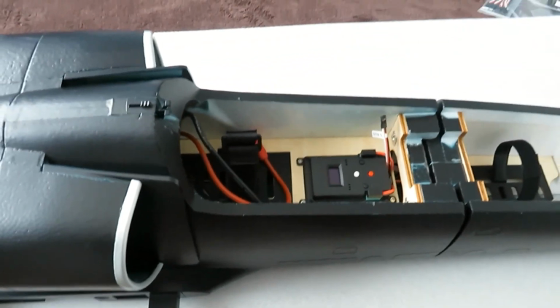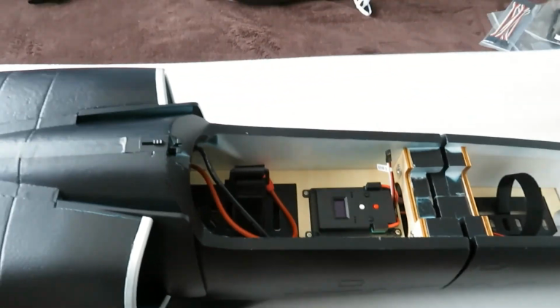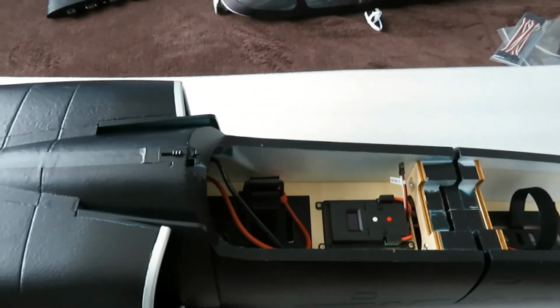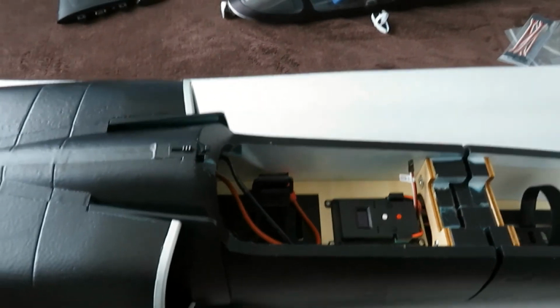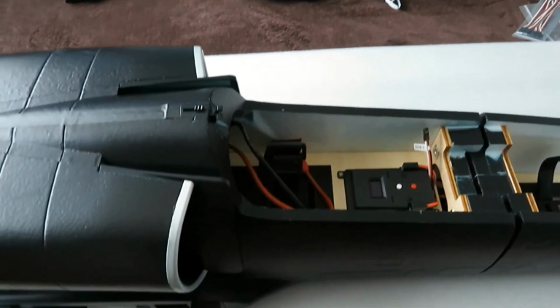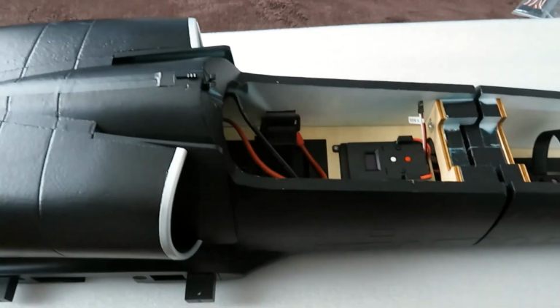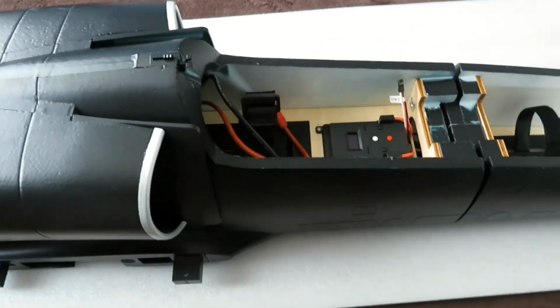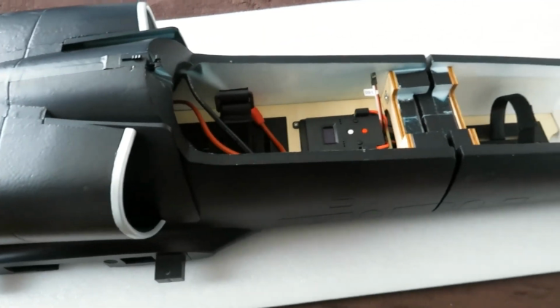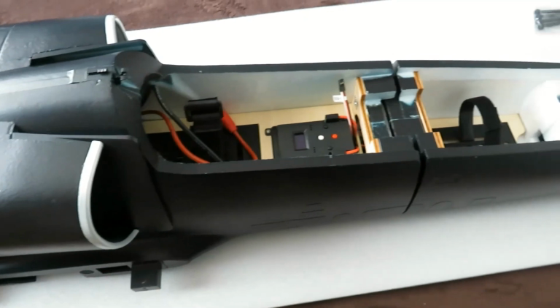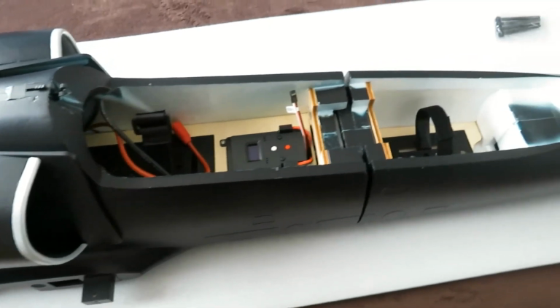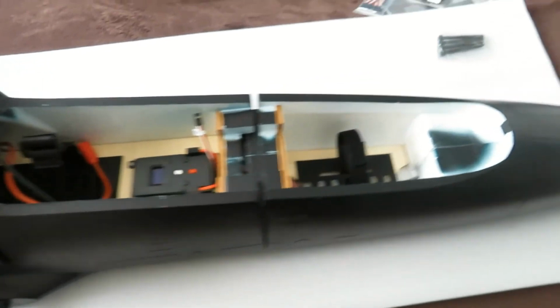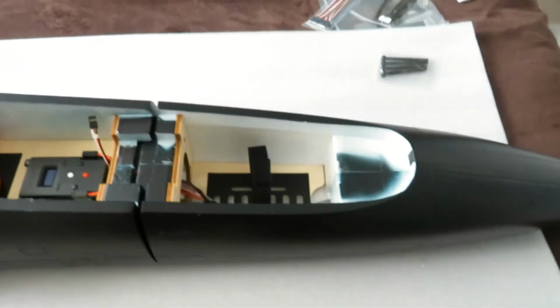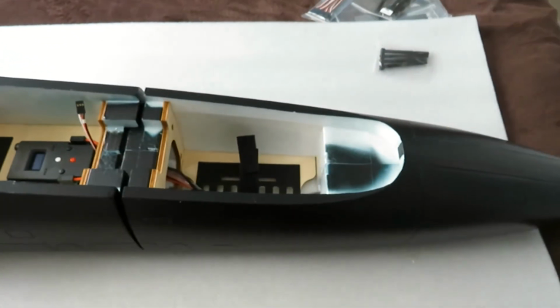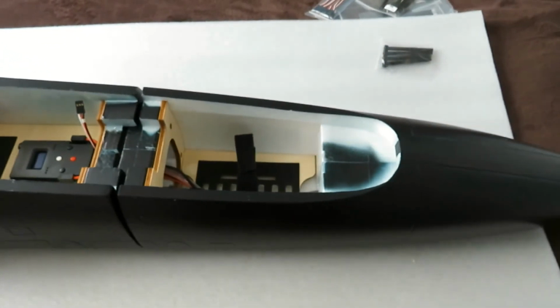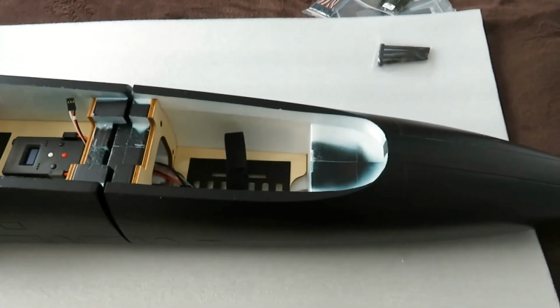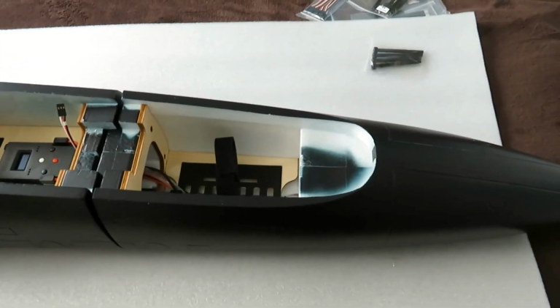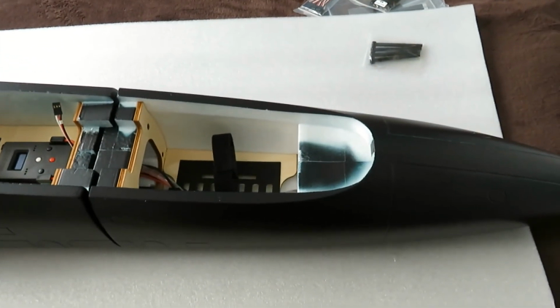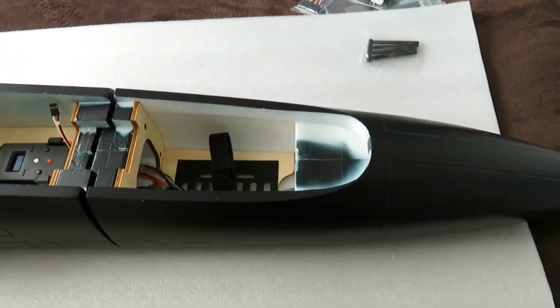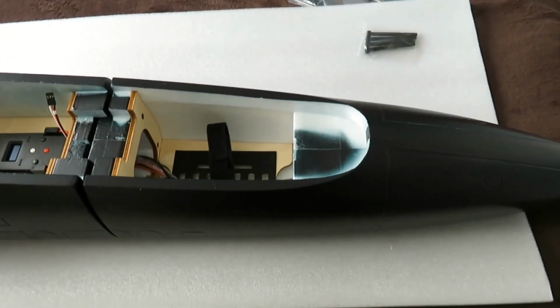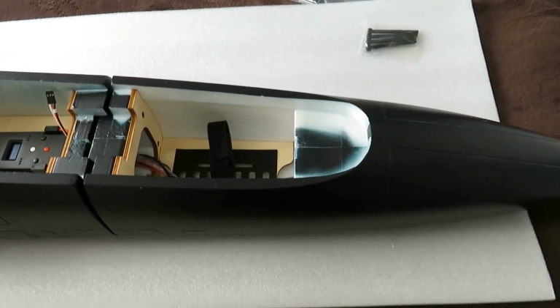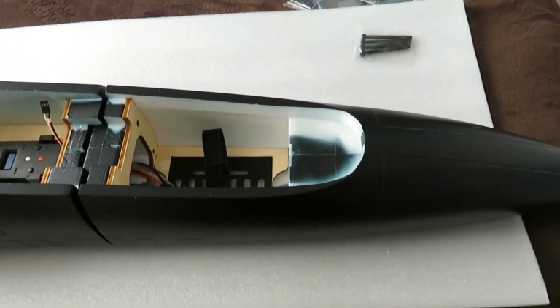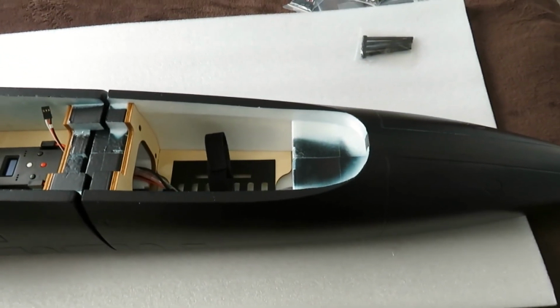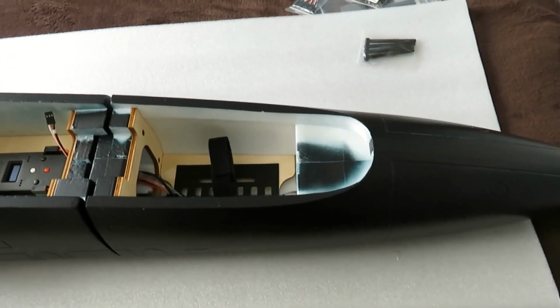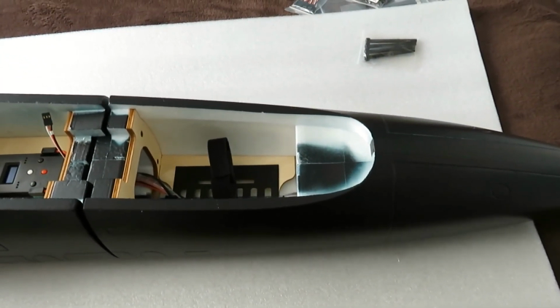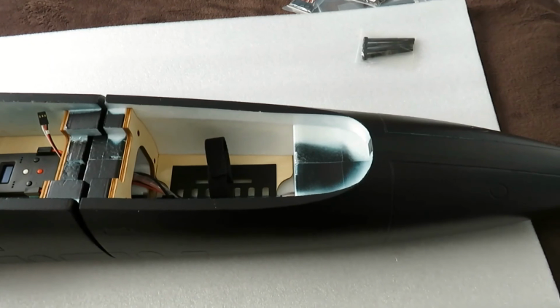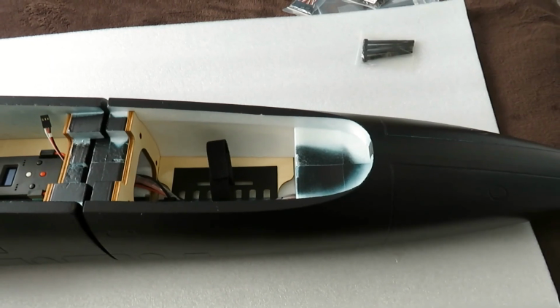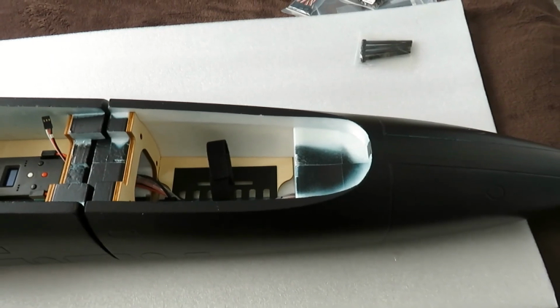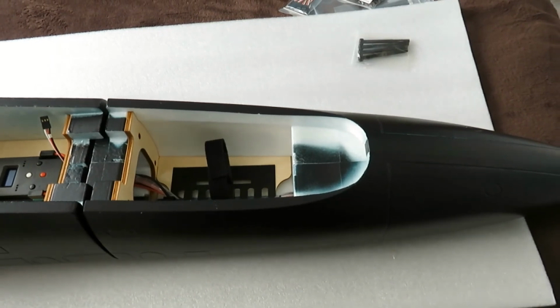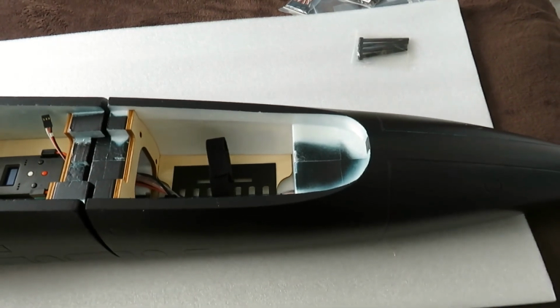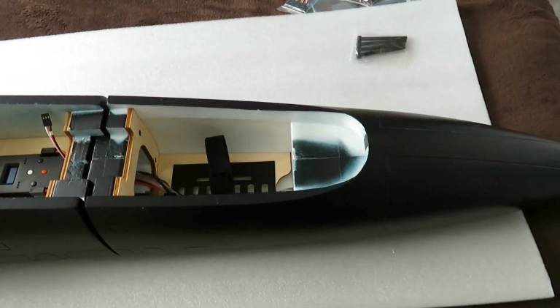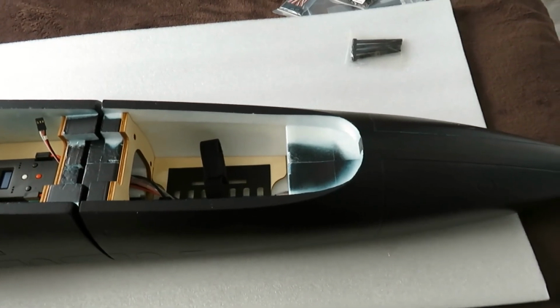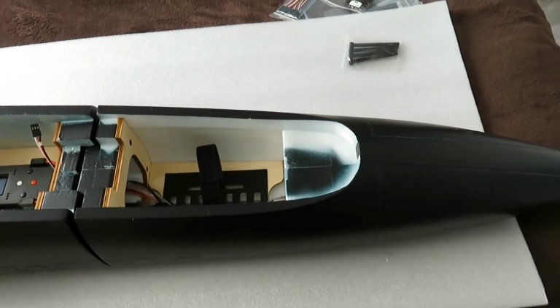Okay, that's it for now on the component side. We'll go and build the model and see you next time on the video.